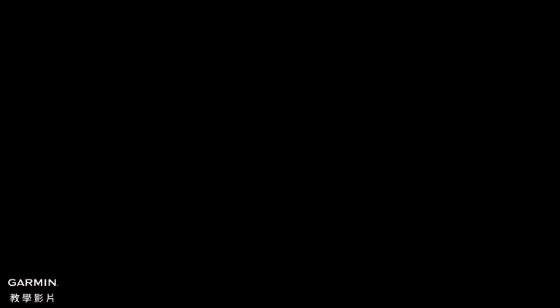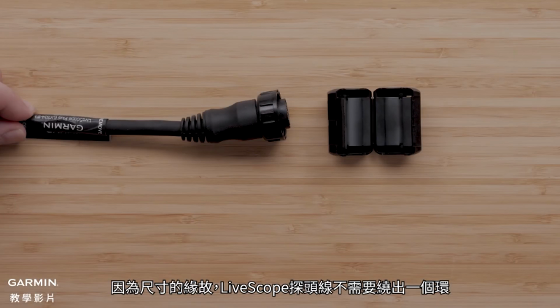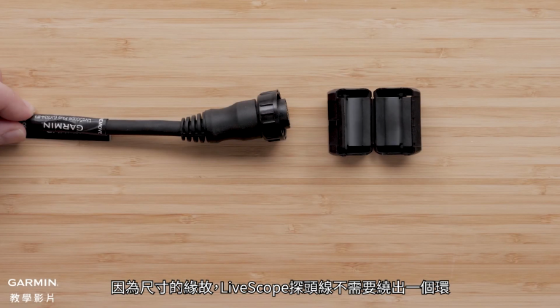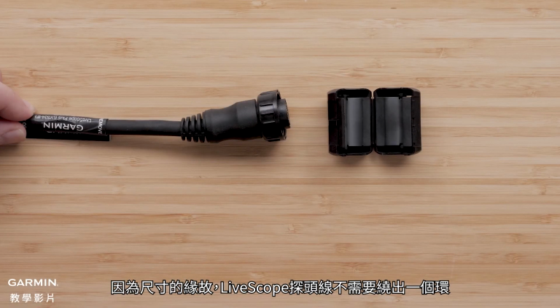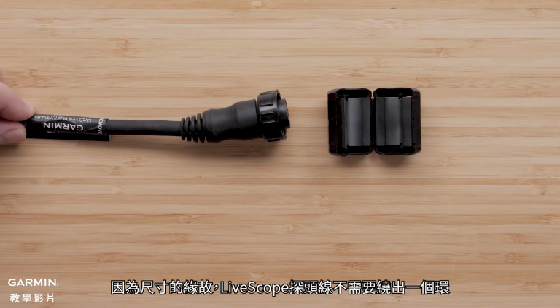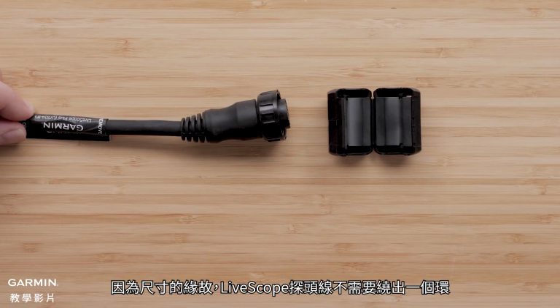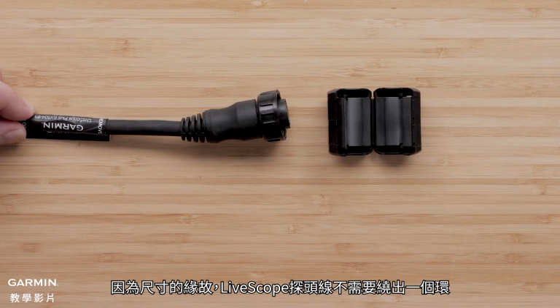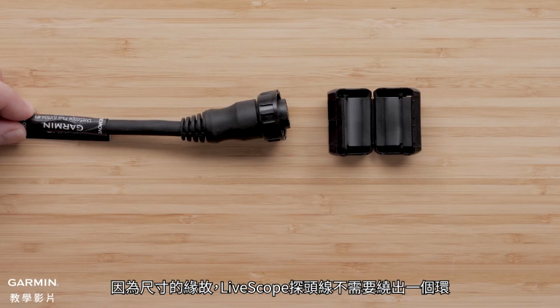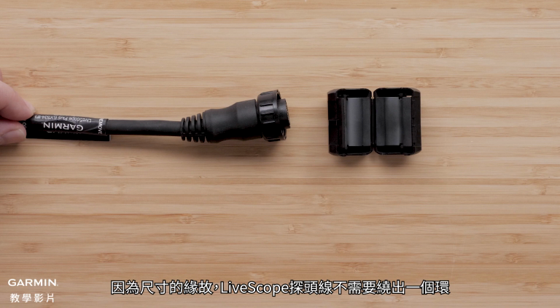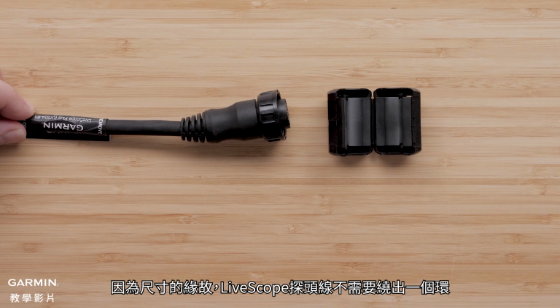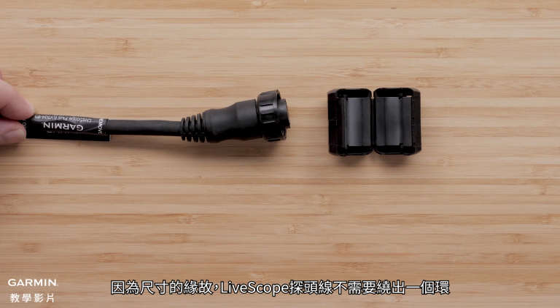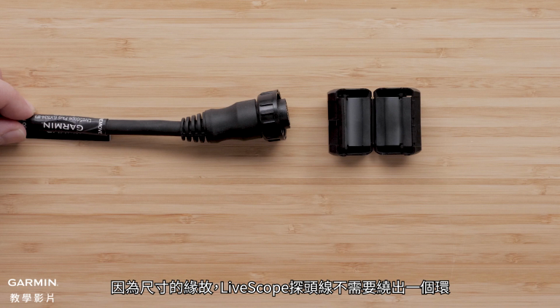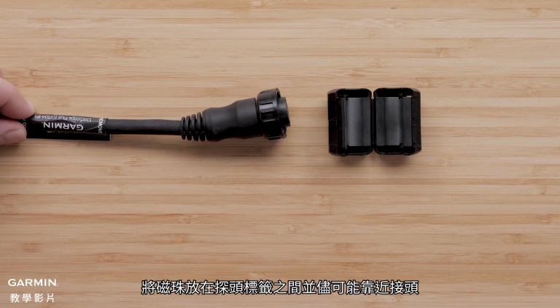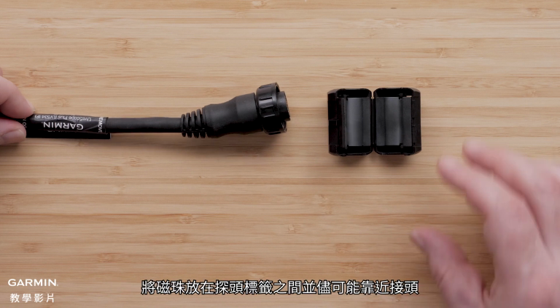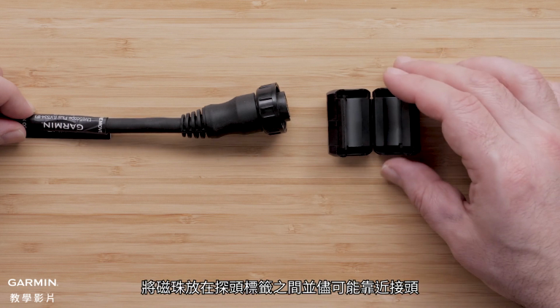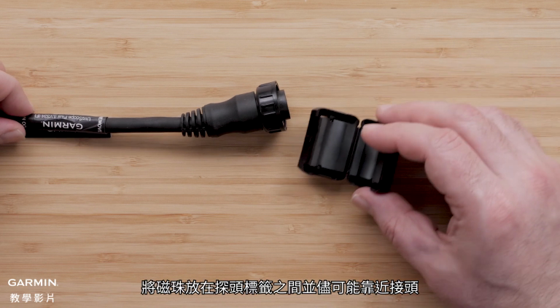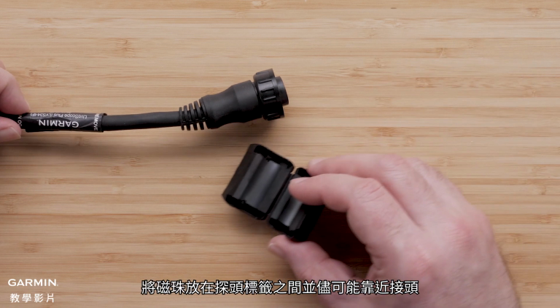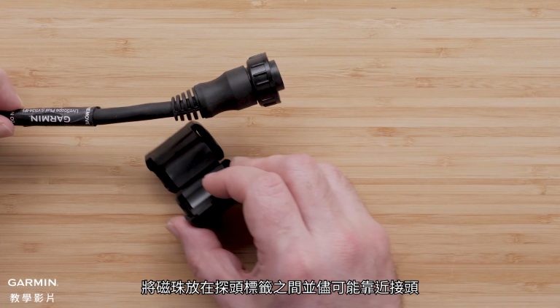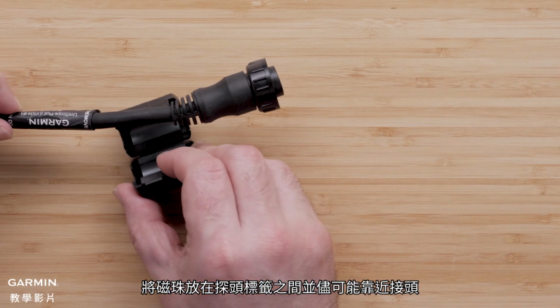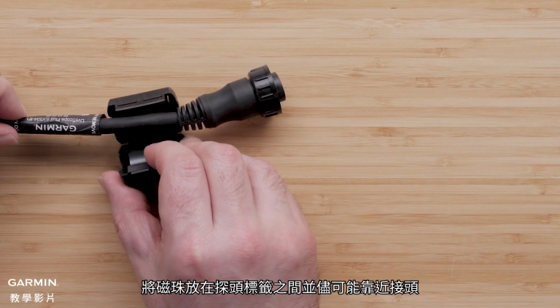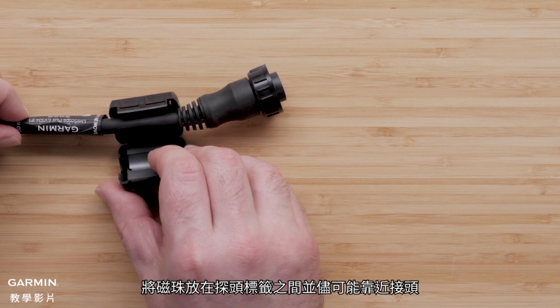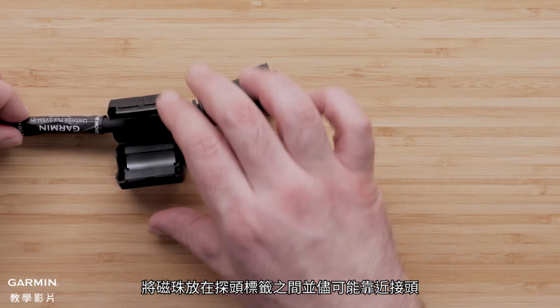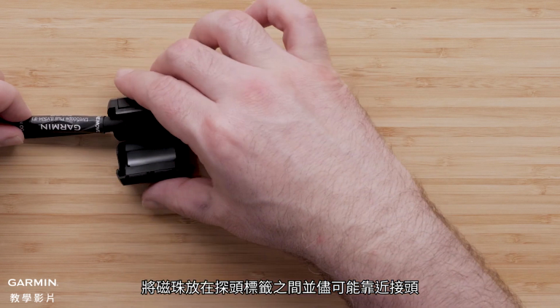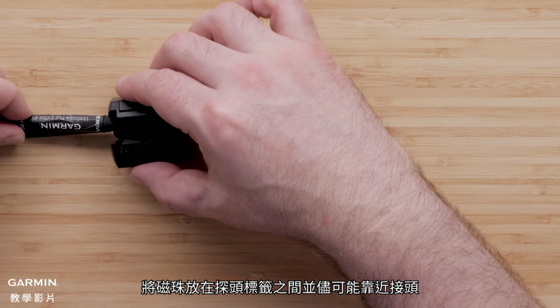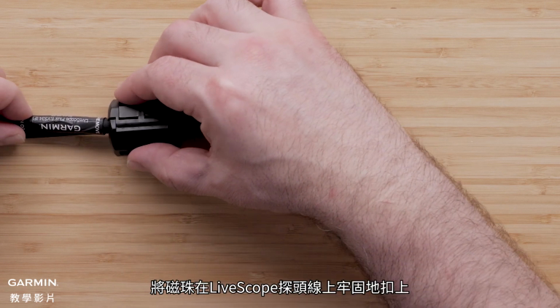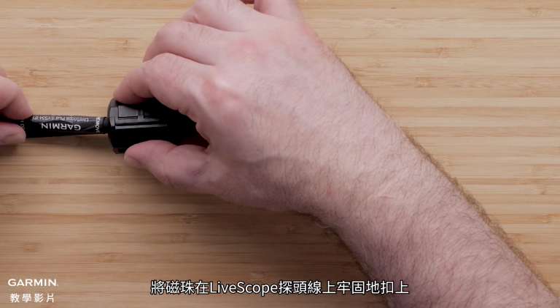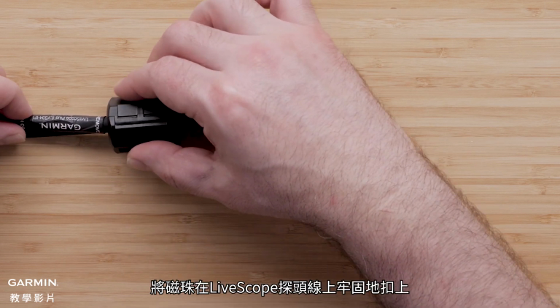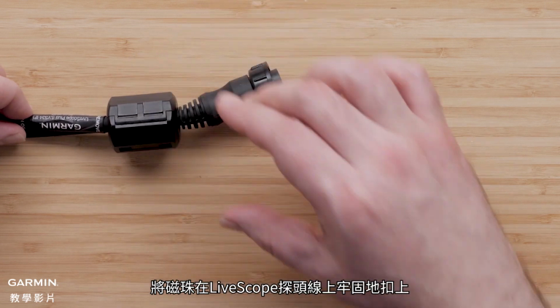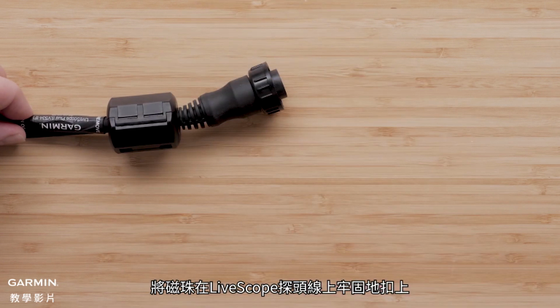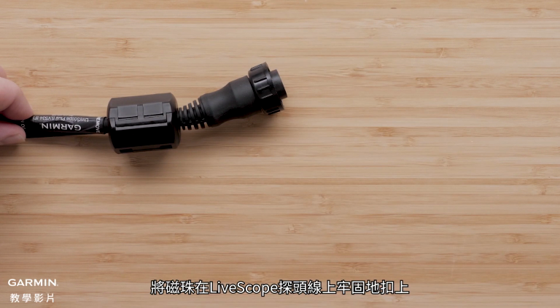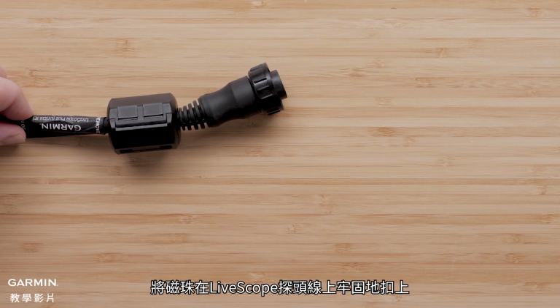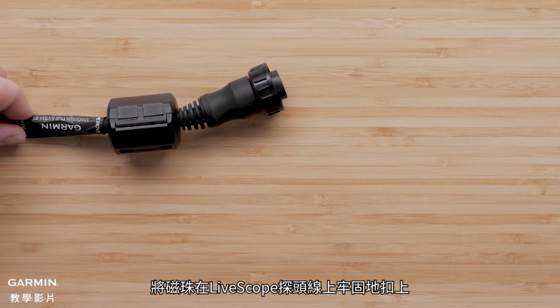A loop in the cable is not needed for LiveScope transducers due to its size. Place the ferrite bead between the transducer tag and as close to the connector as possible. Snap the ferrite bead securely to the LiveScope transducer cable.